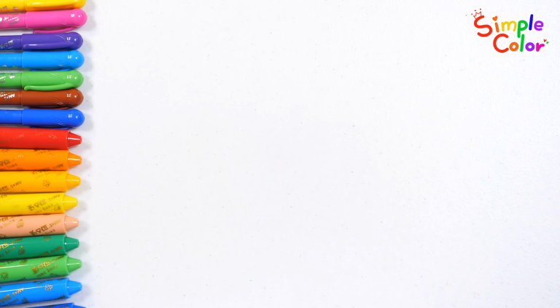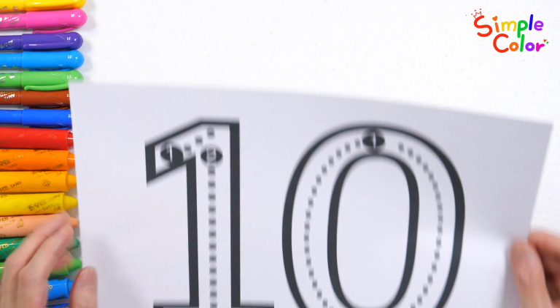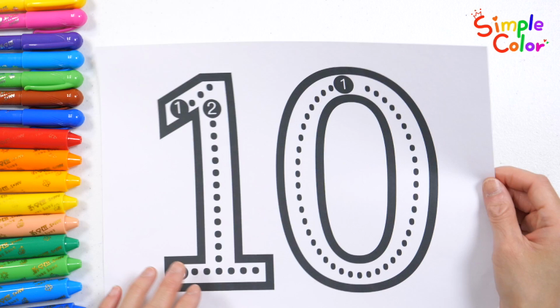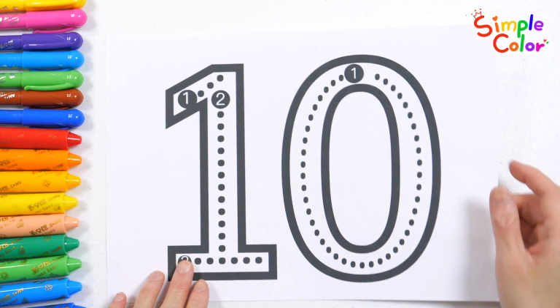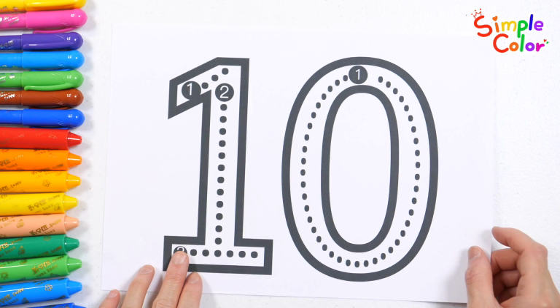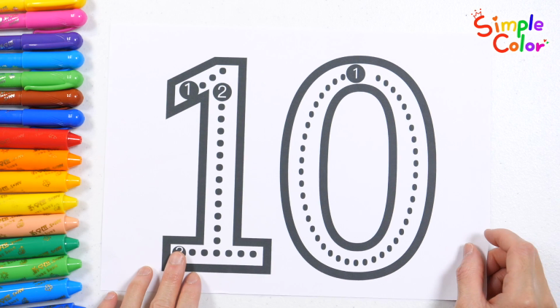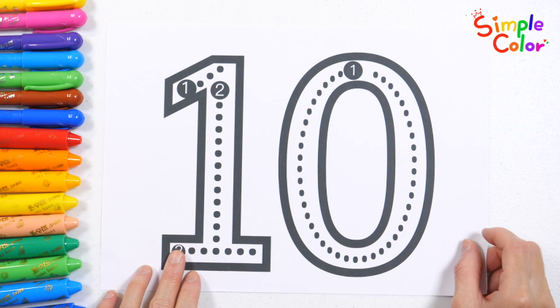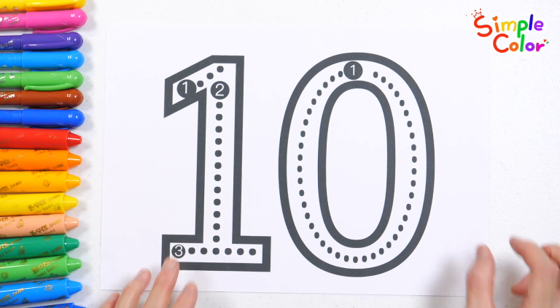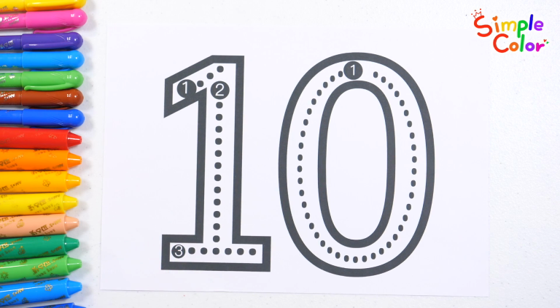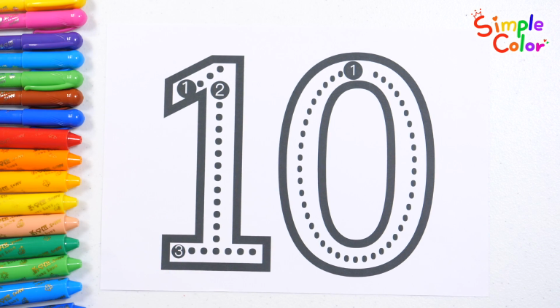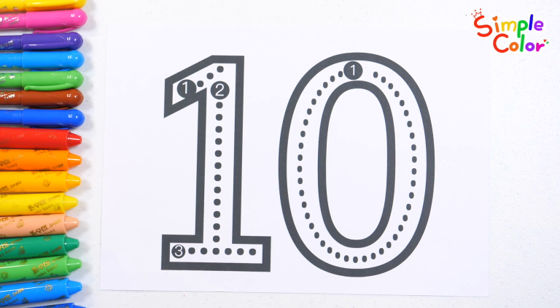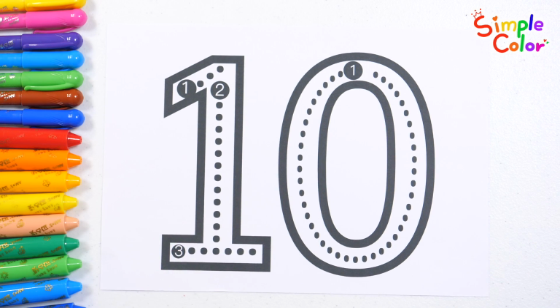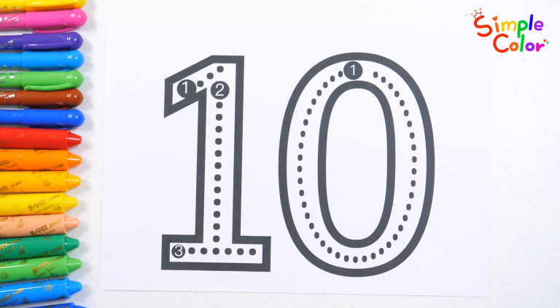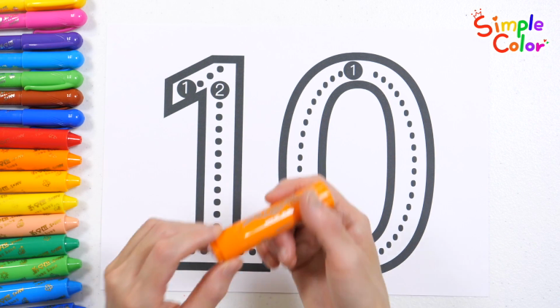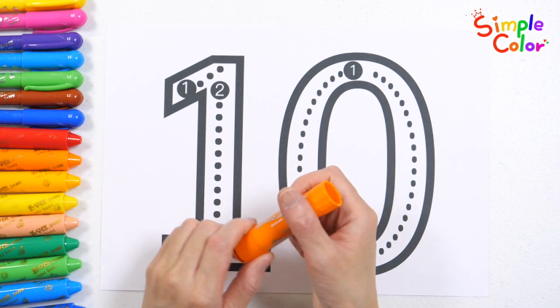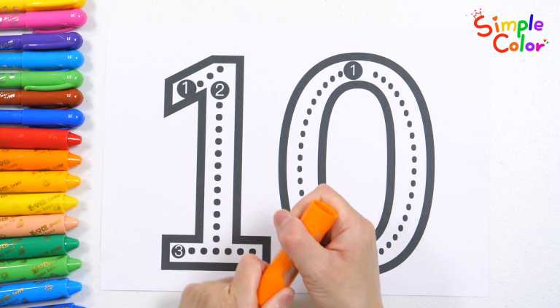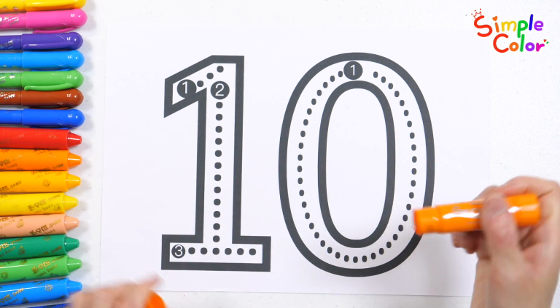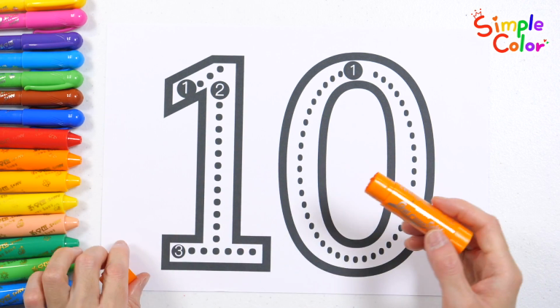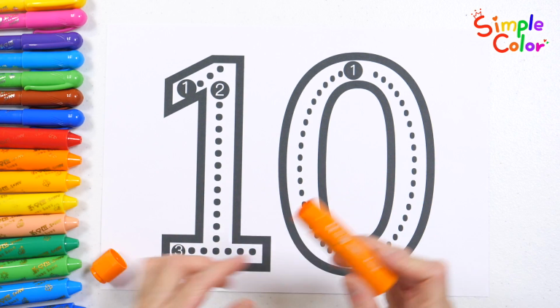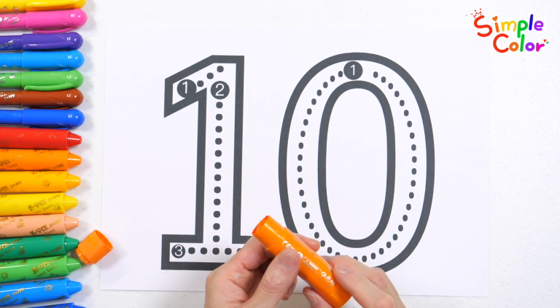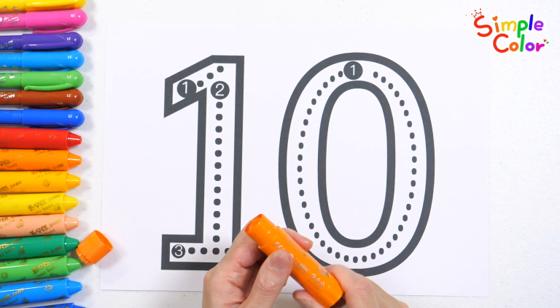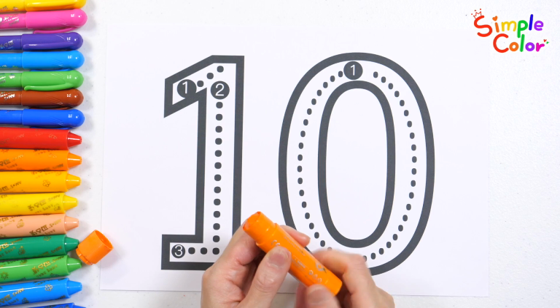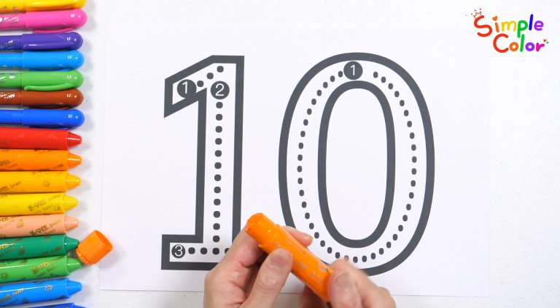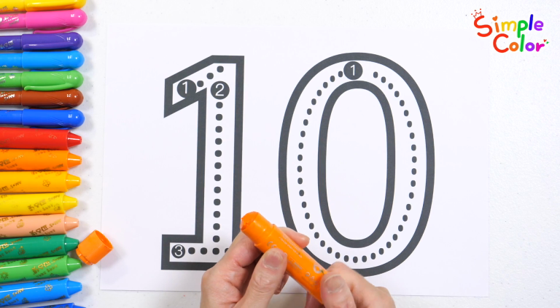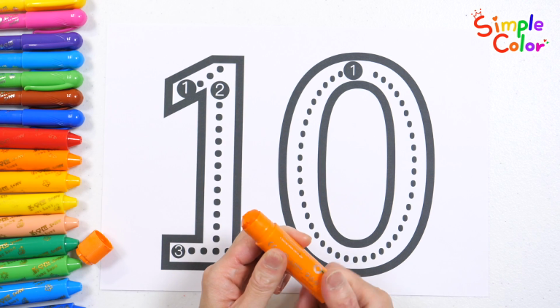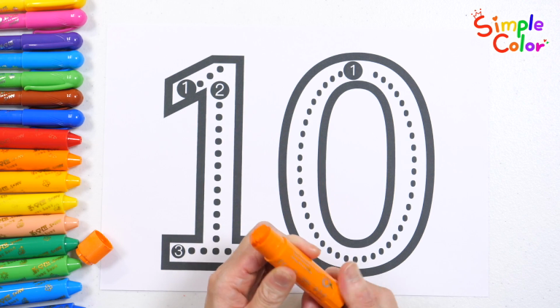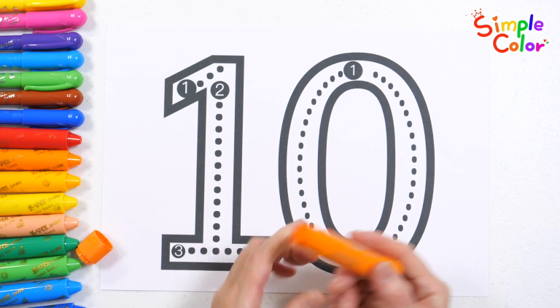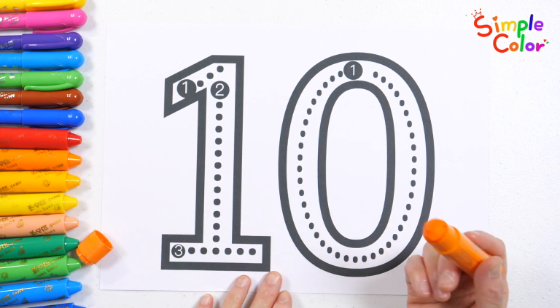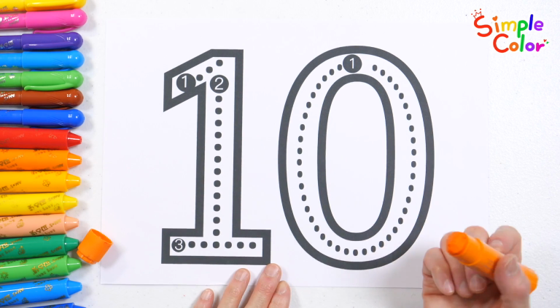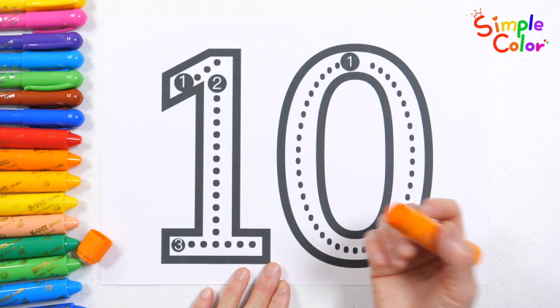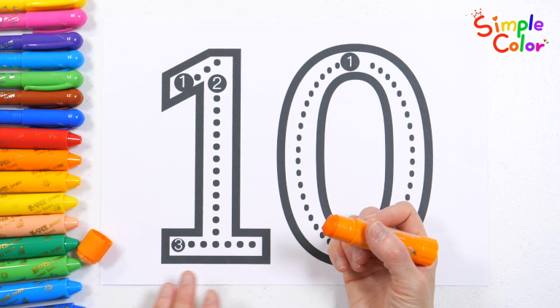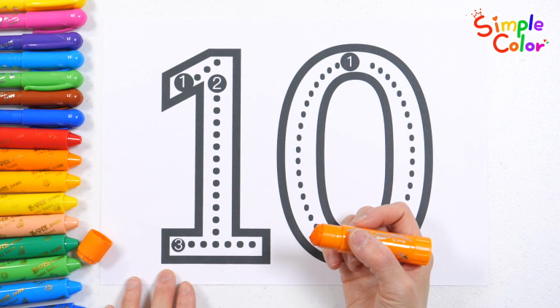Do you know what this number is? You got it! It's the number 10. Let's write the number 10 in the correct order.